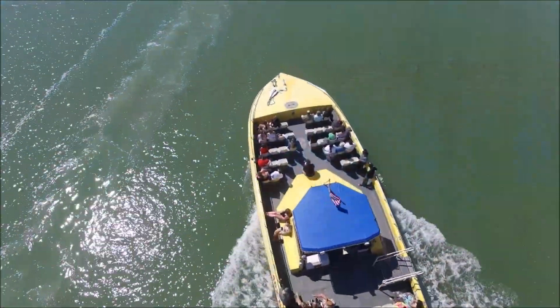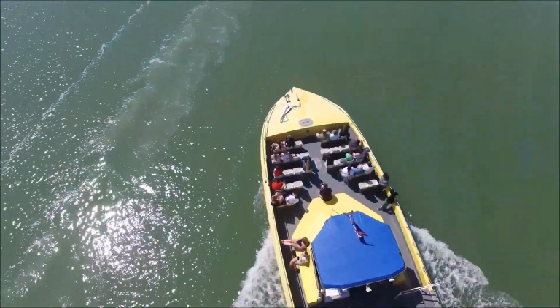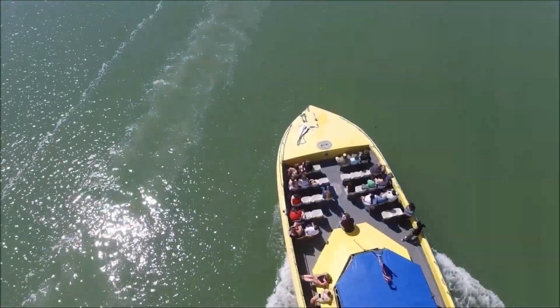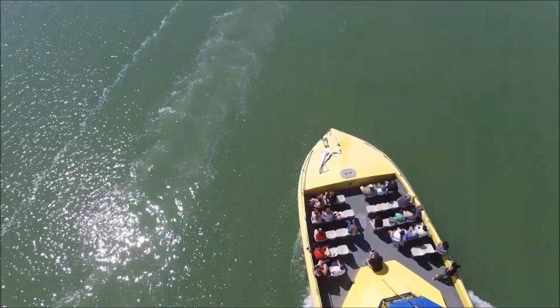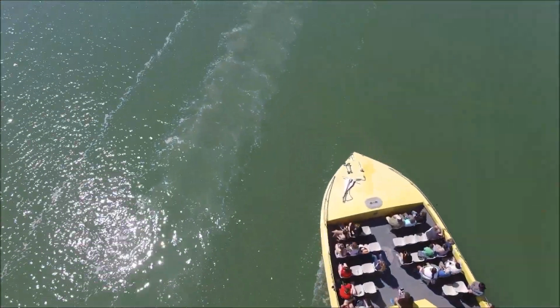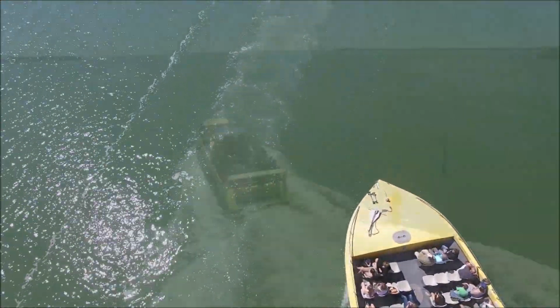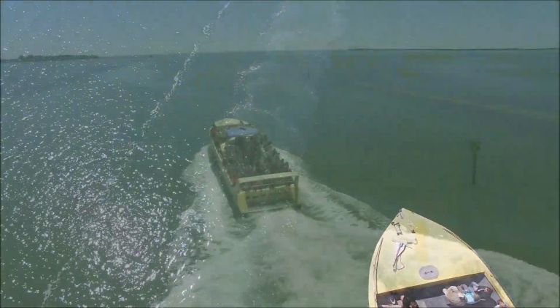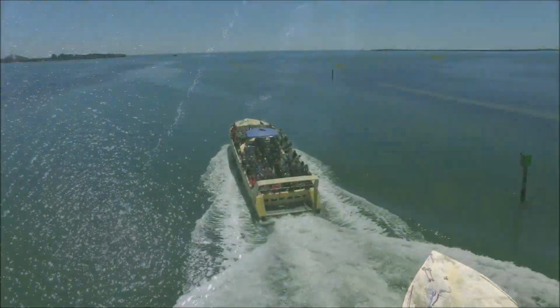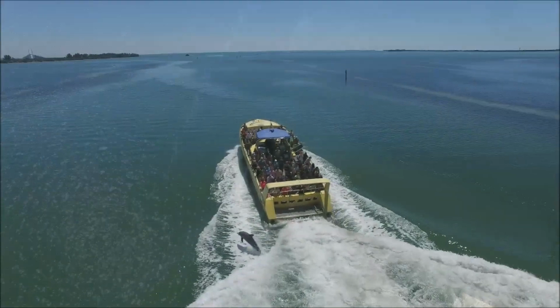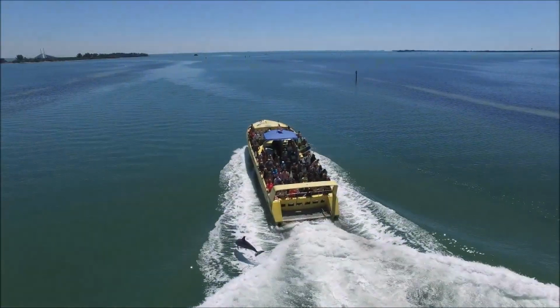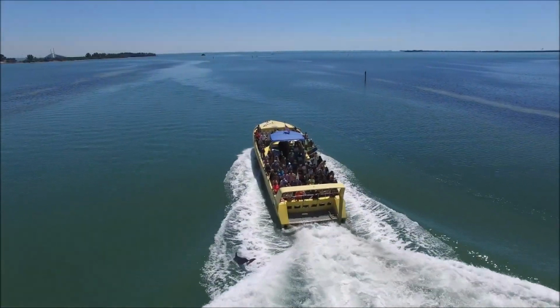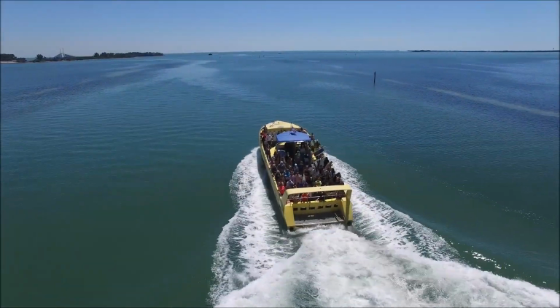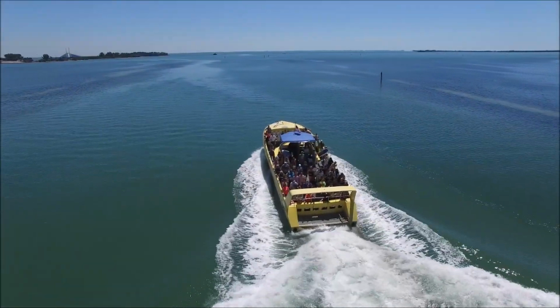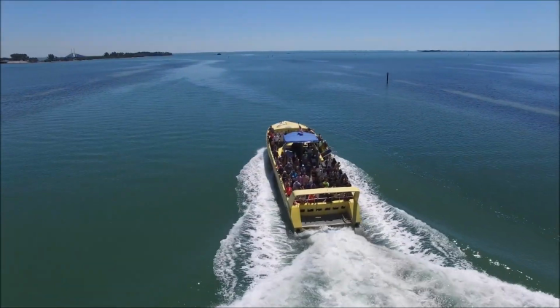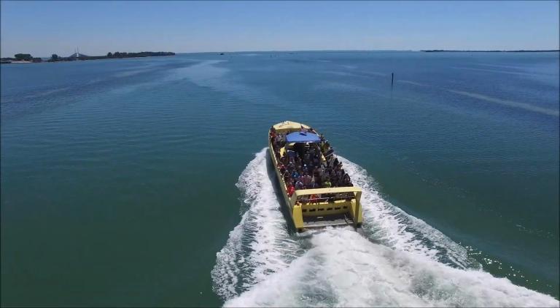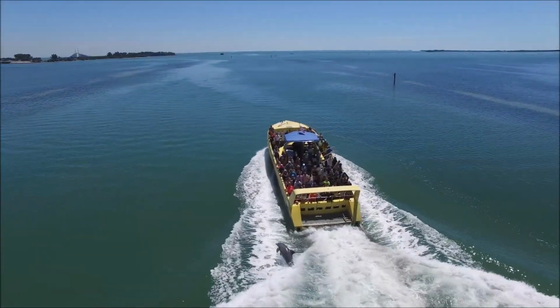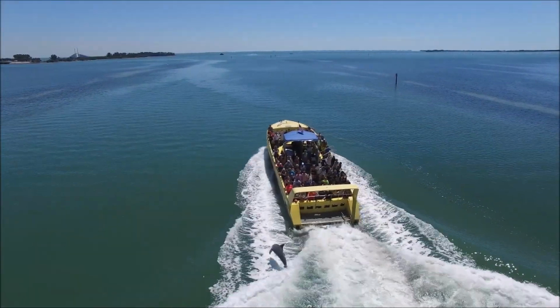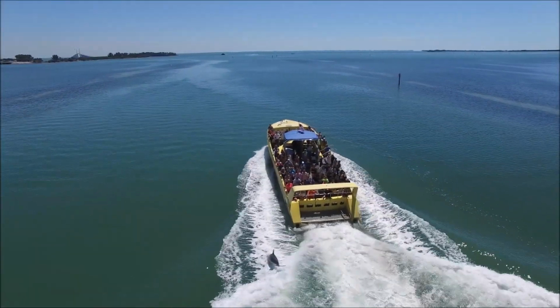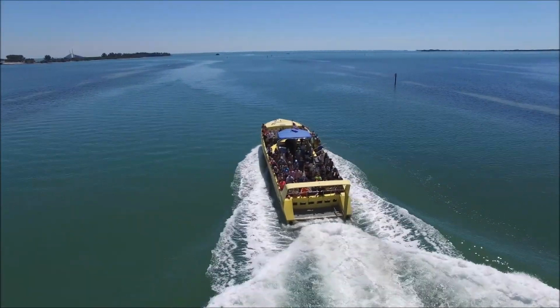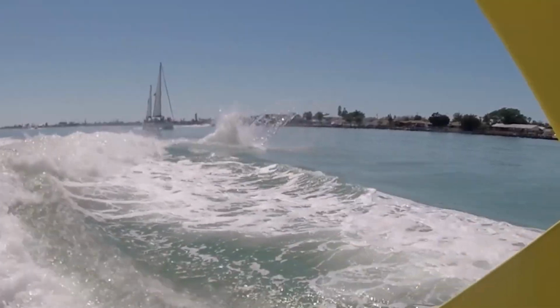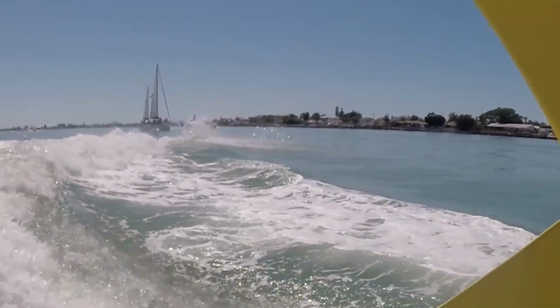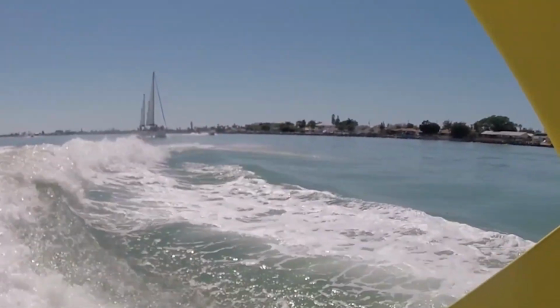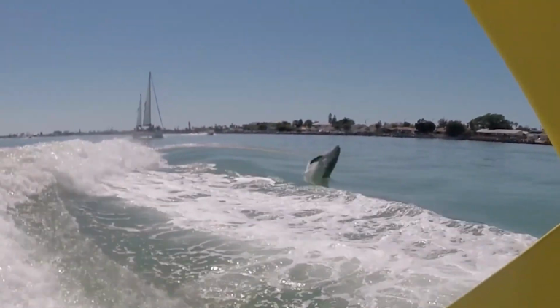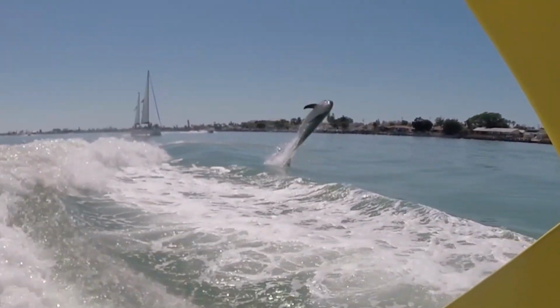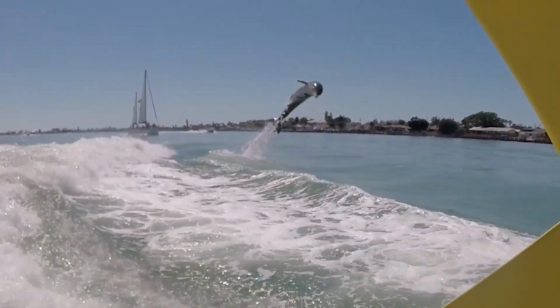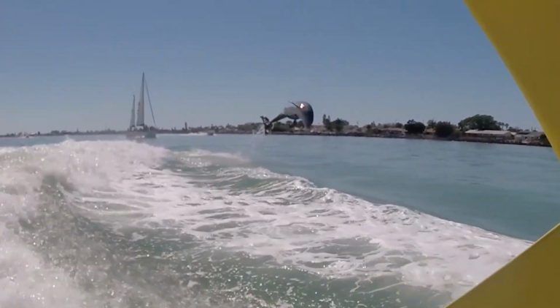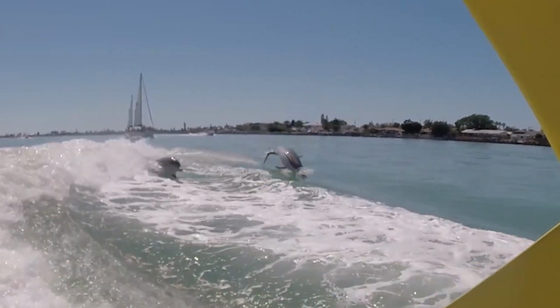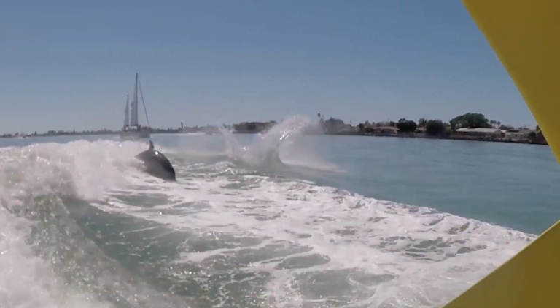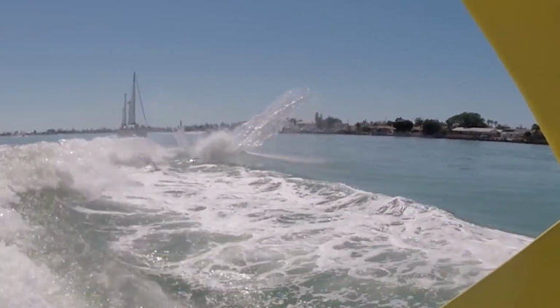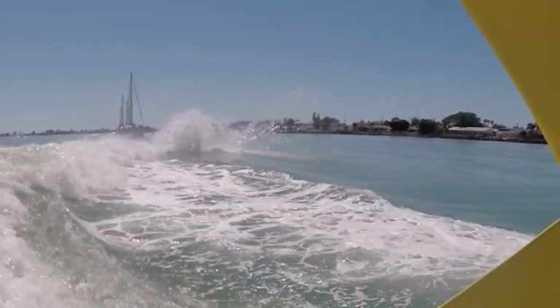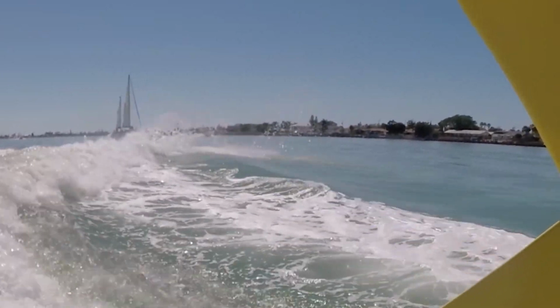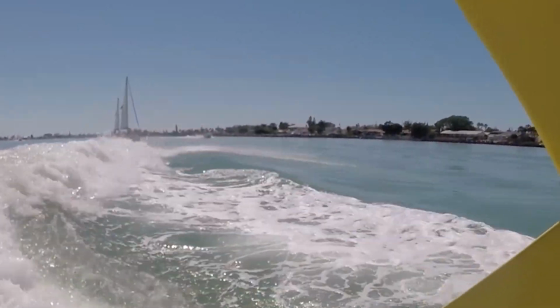Dolphins love to come and jump in that wake — we call that dolphin surfing. Our captains are pretty versed with the waters around here. They know where to look for the dolphins, and the dolphins love to come over and play around our wakes.